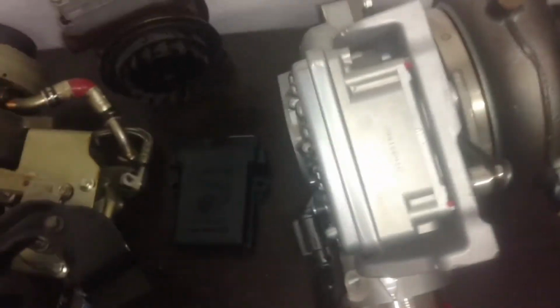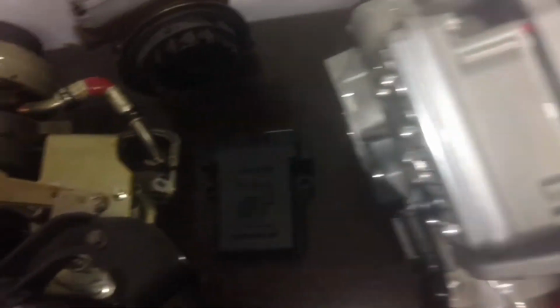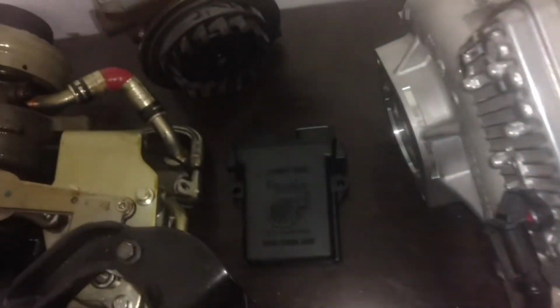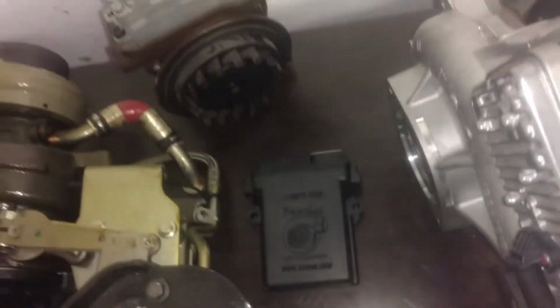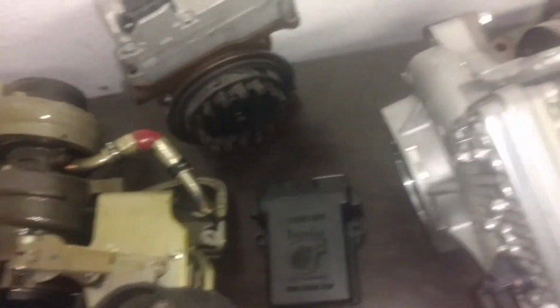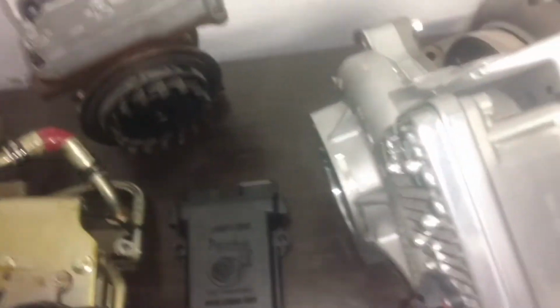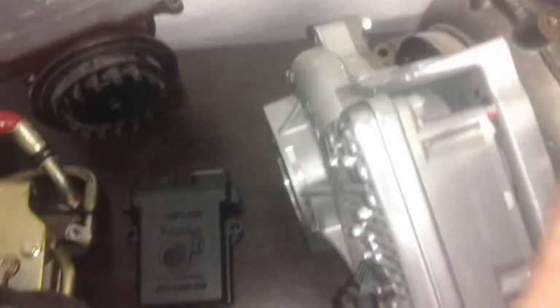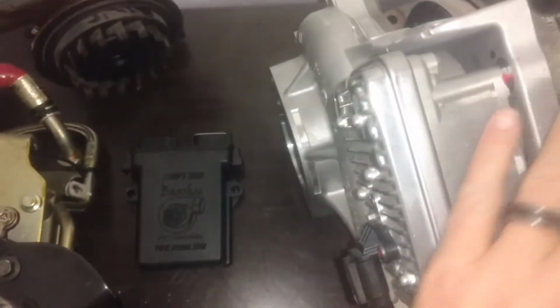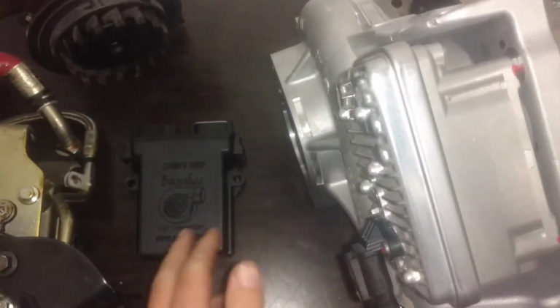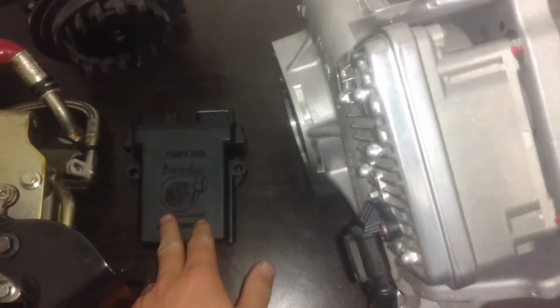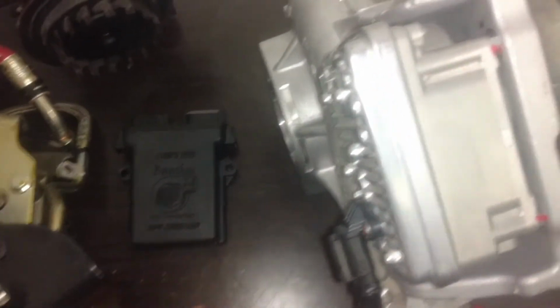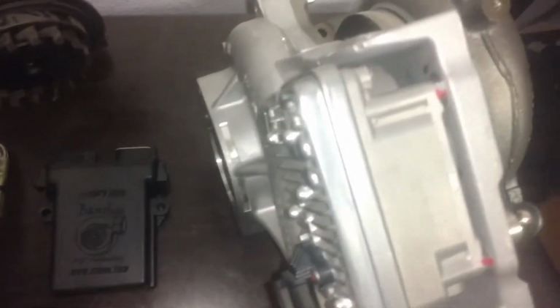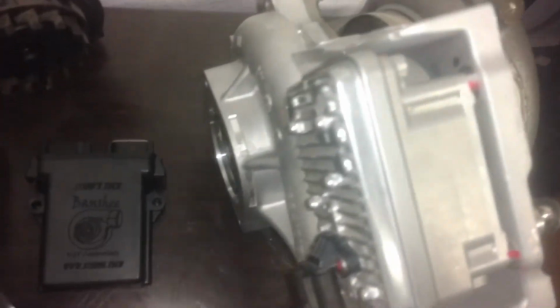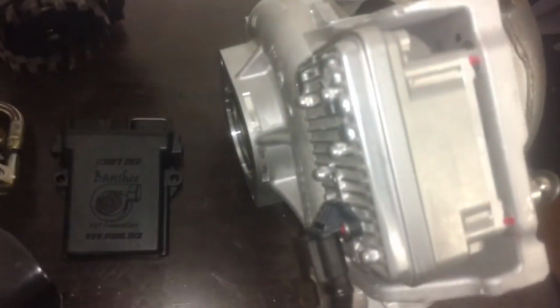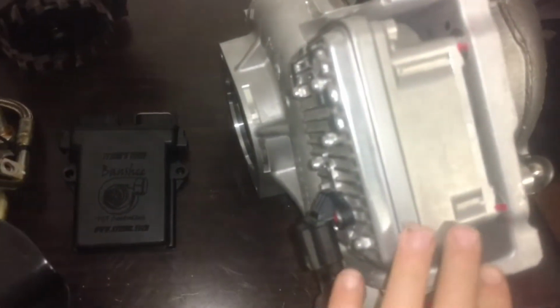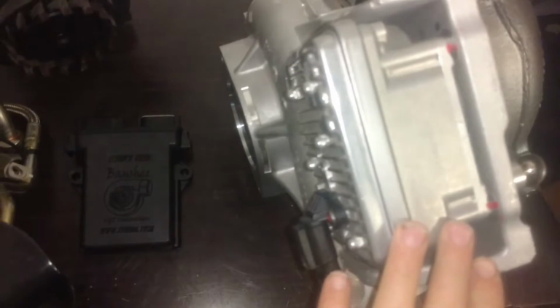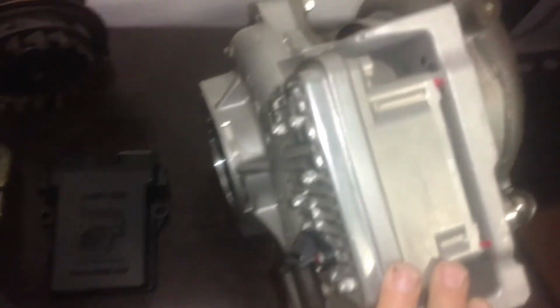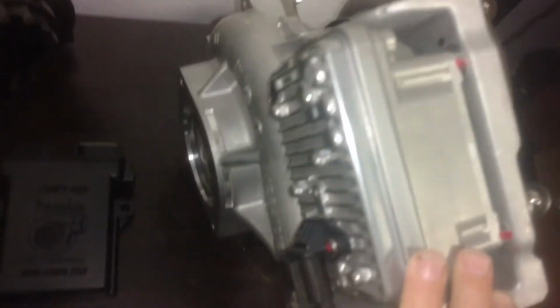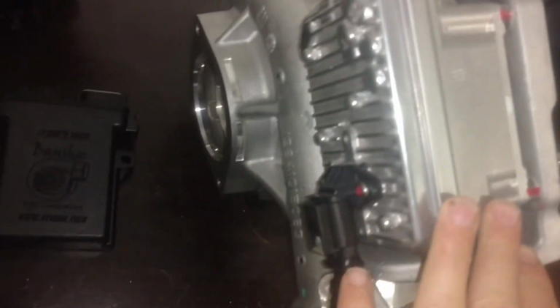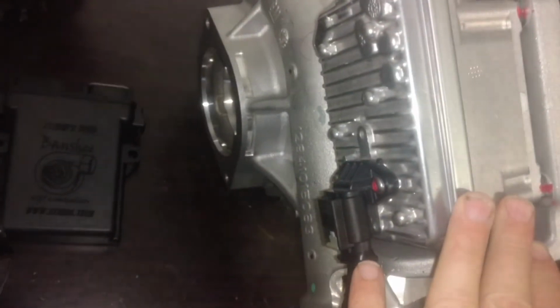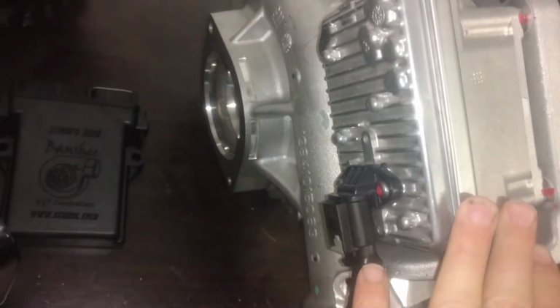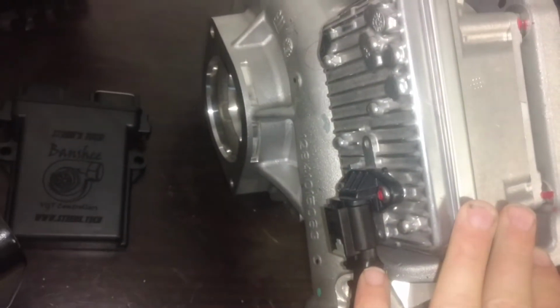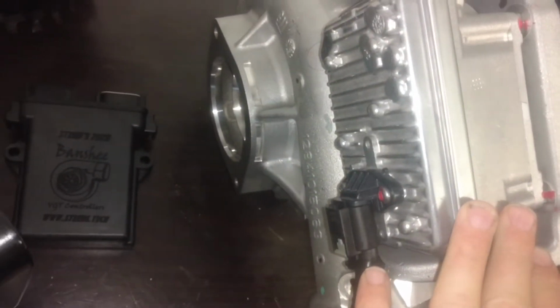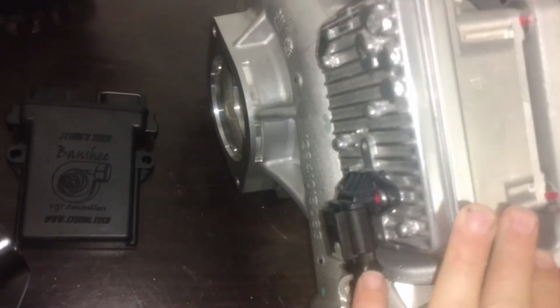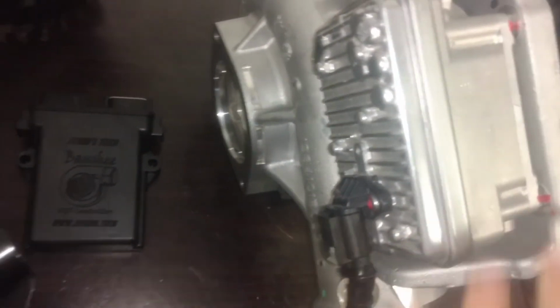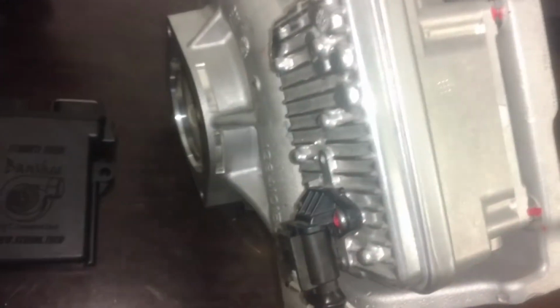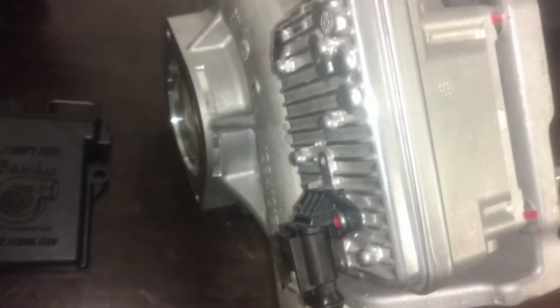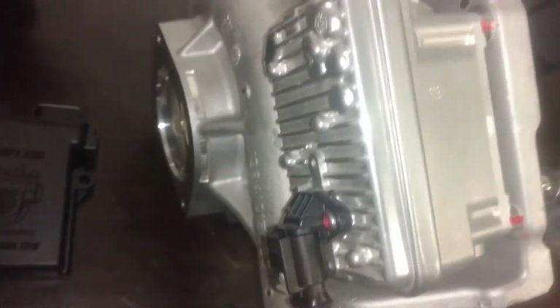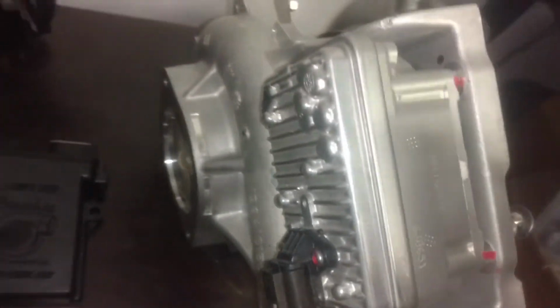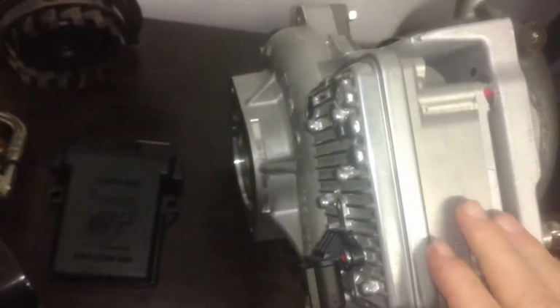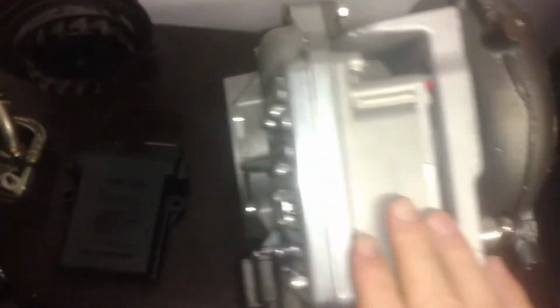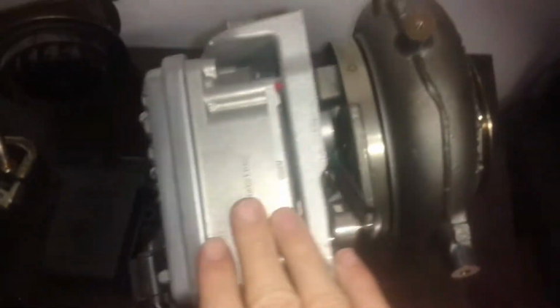Alright guys, I wanted to show you the newest addition to my Banshee controller lineup. This is a turbocharger from an L5P Duramax, 2017 and newer.